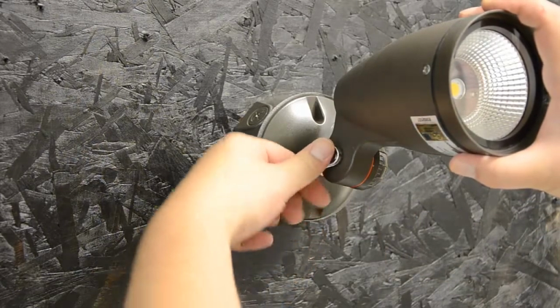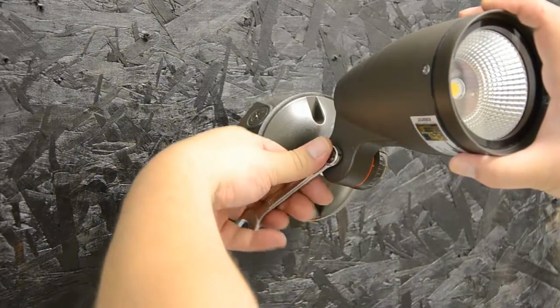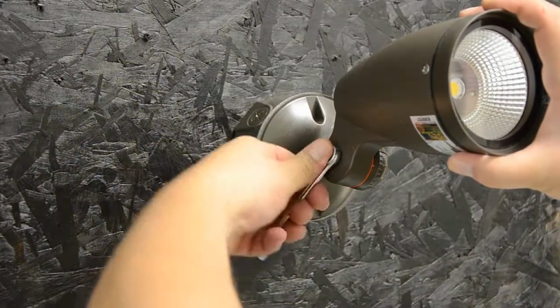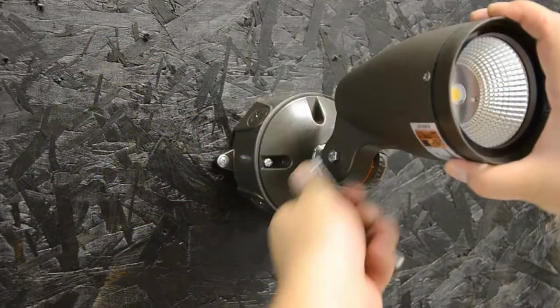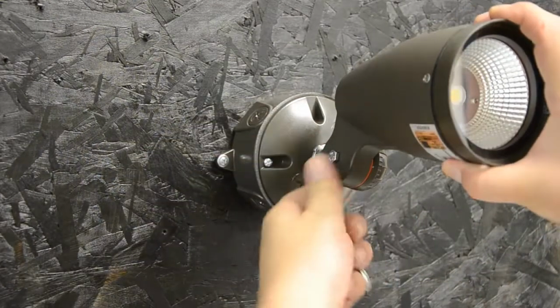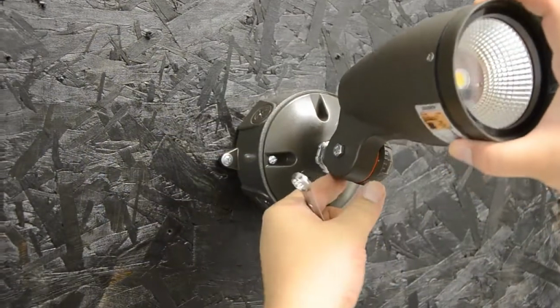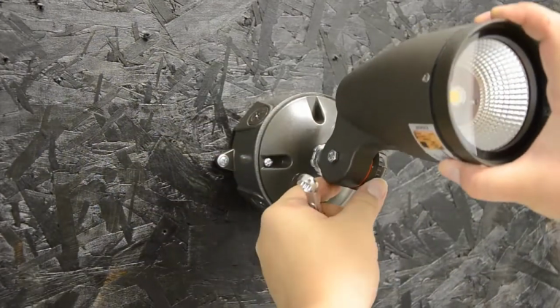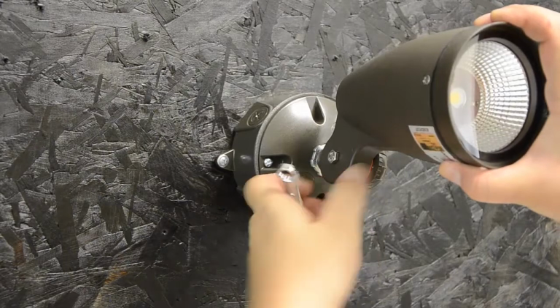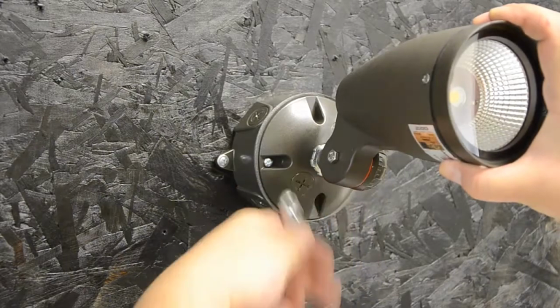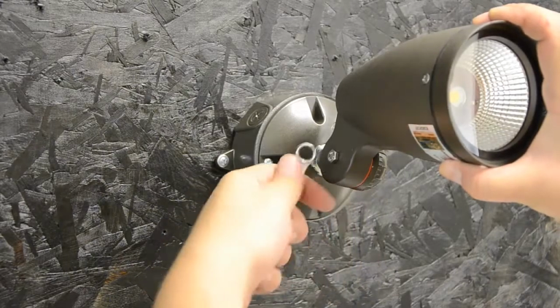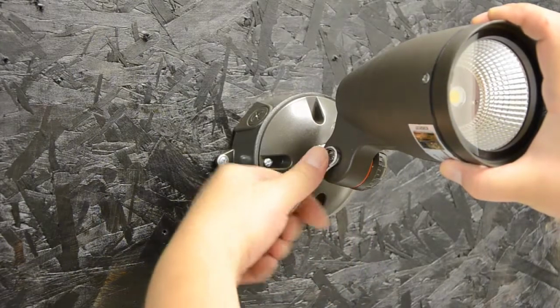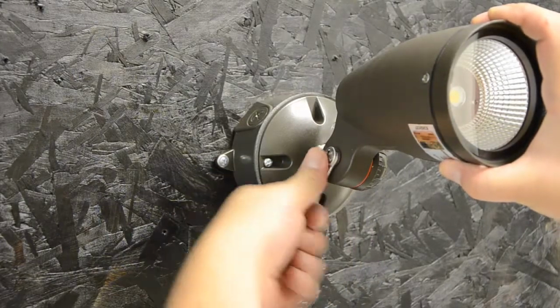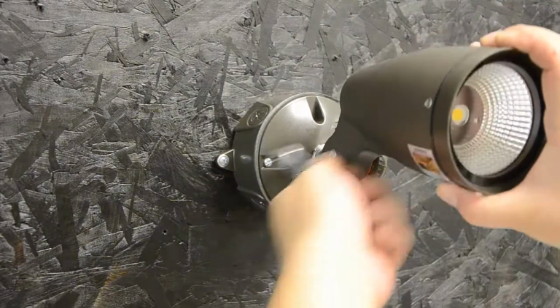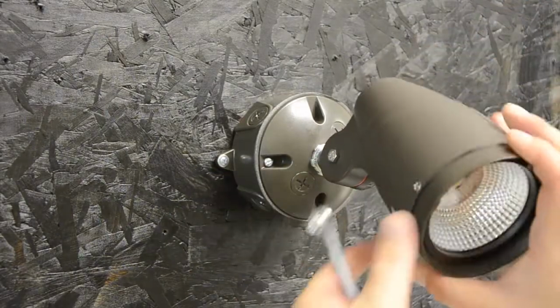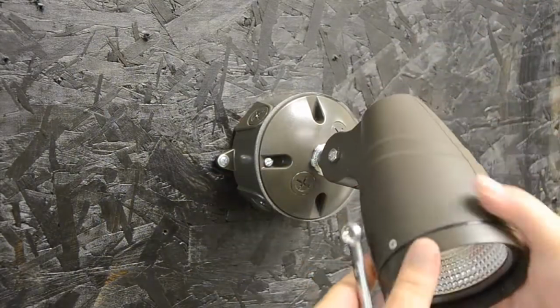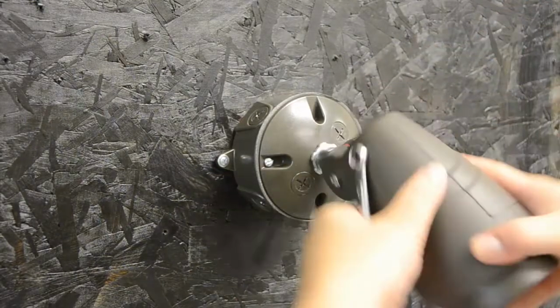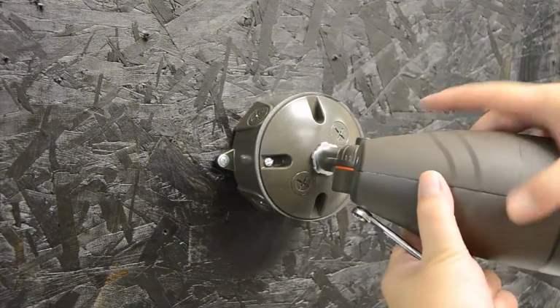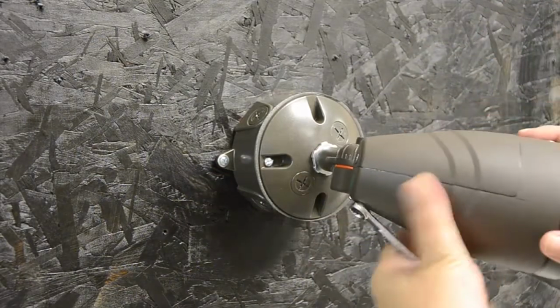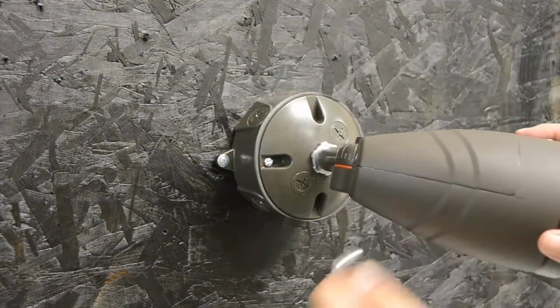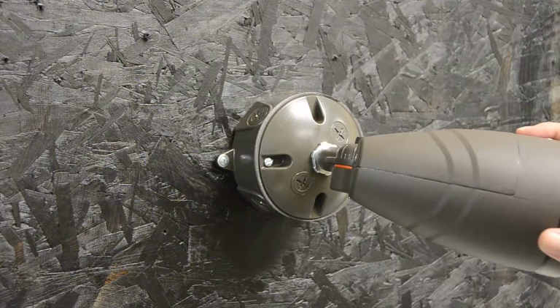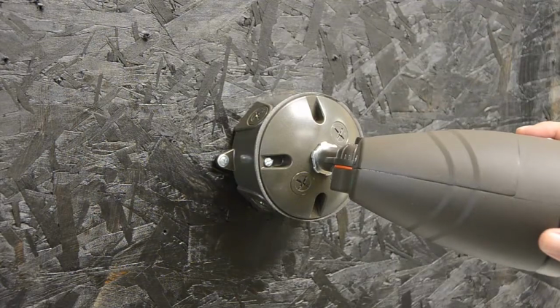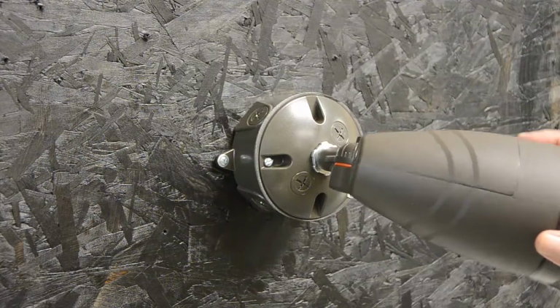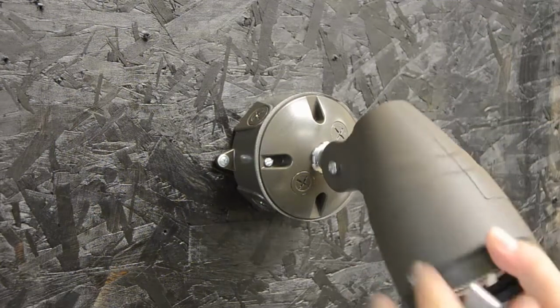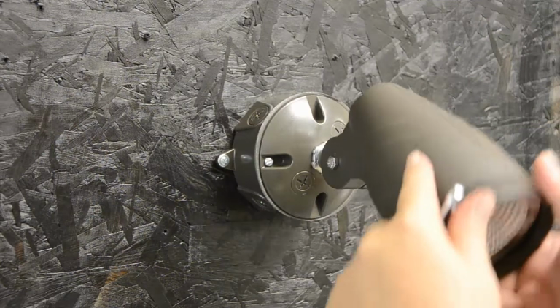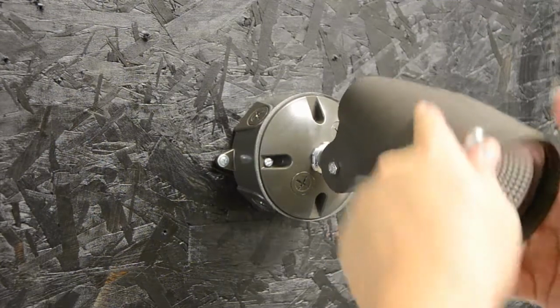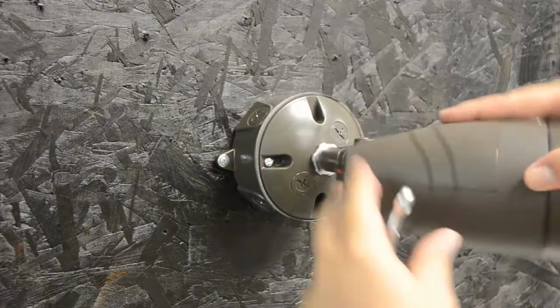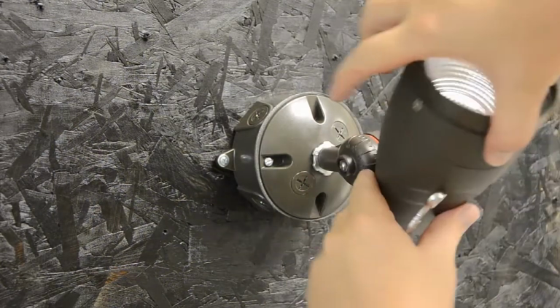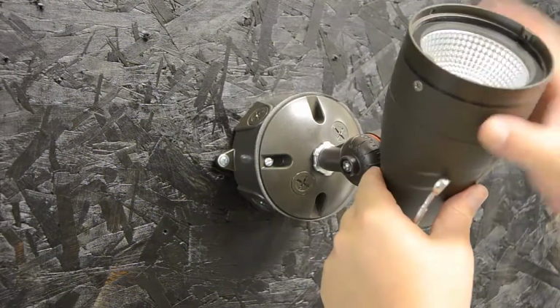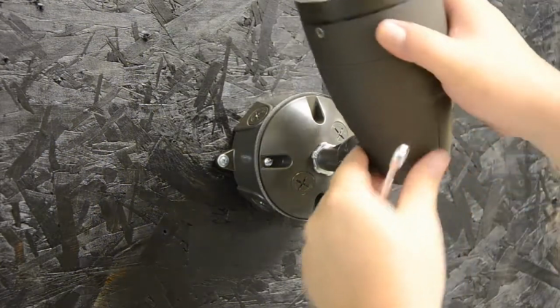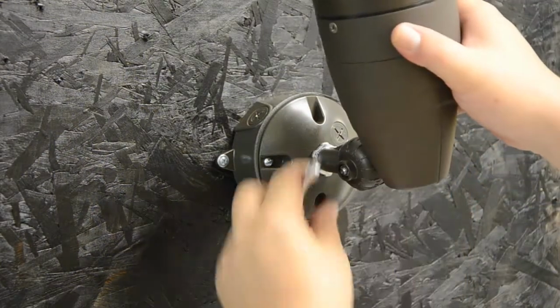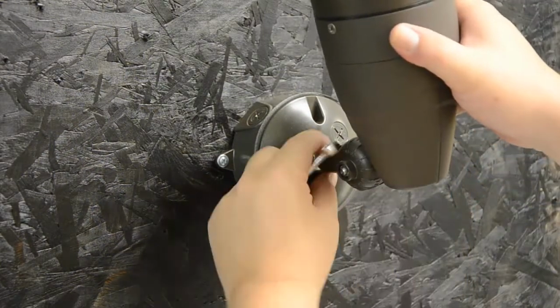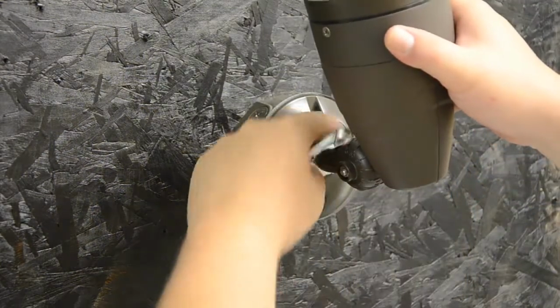I can angle it in the best position for my application and then tighten it up into place. In this case, we'll wash it up over the building.